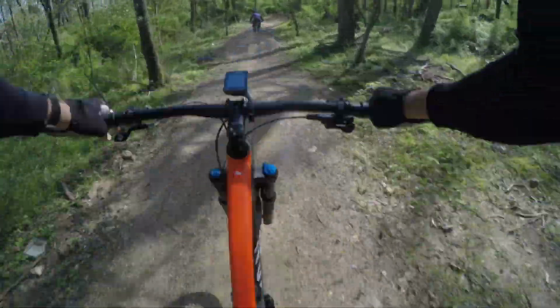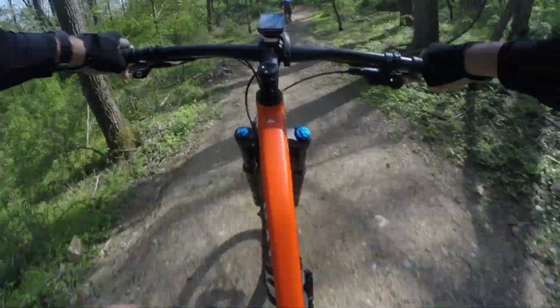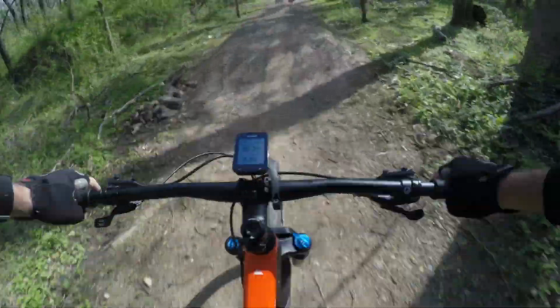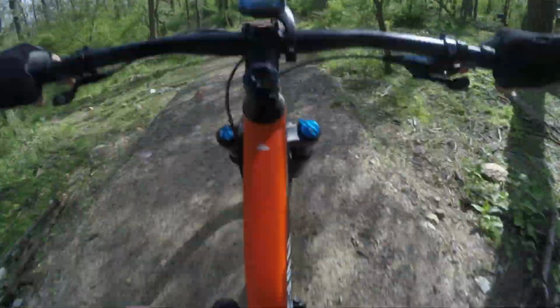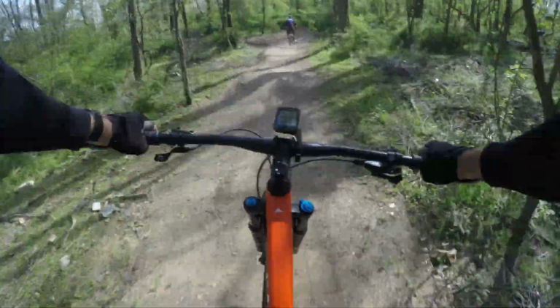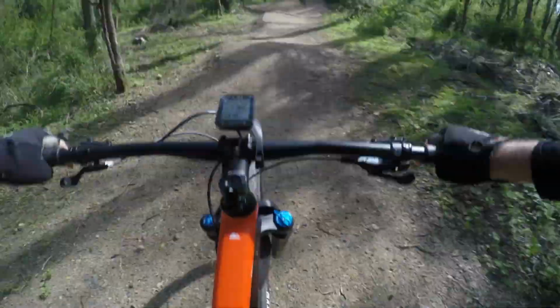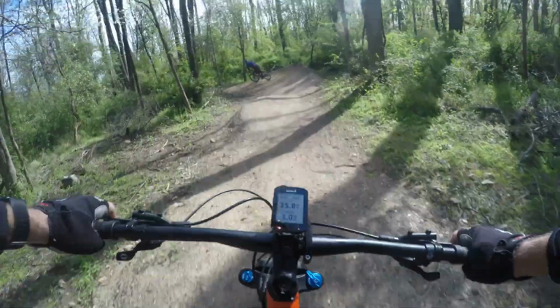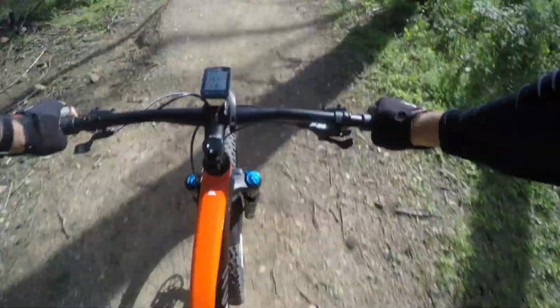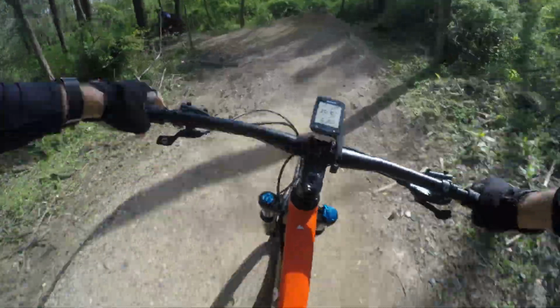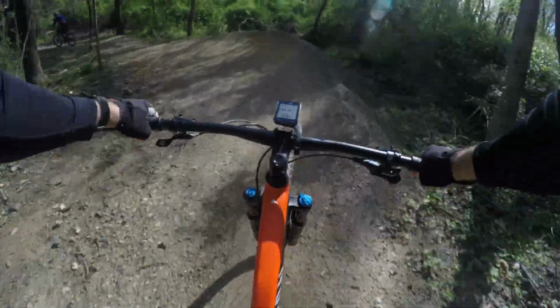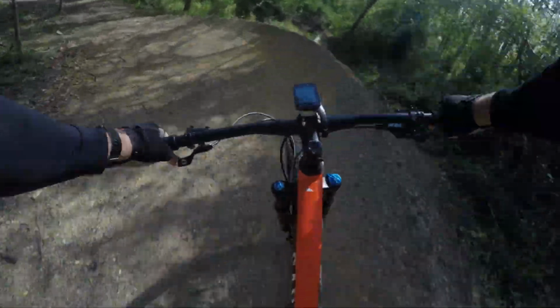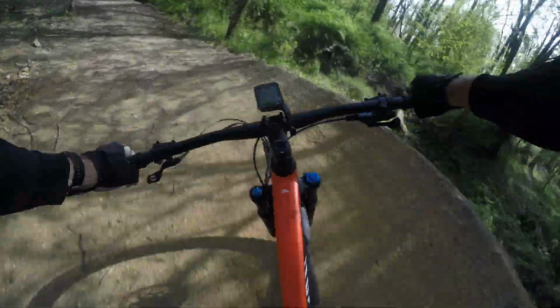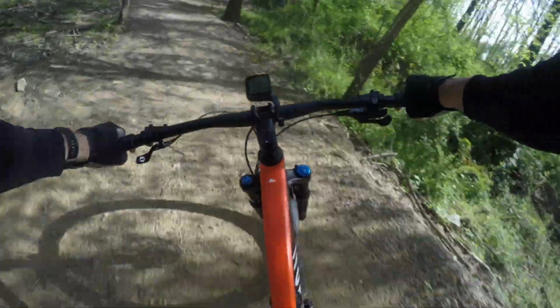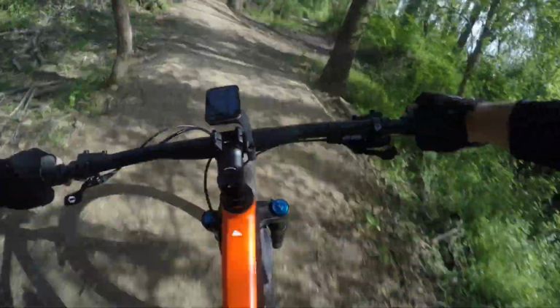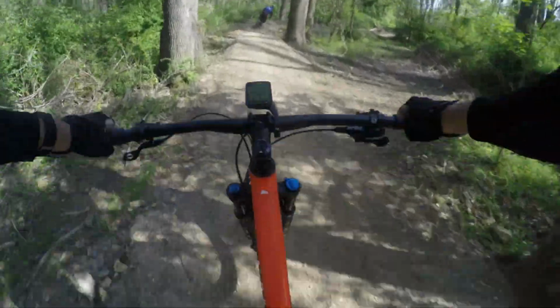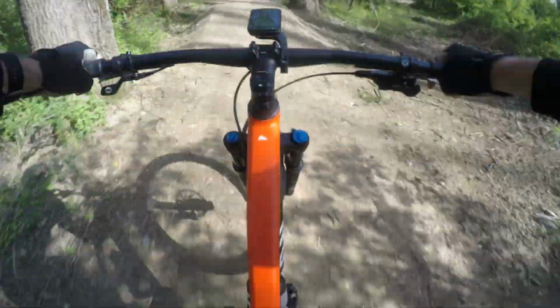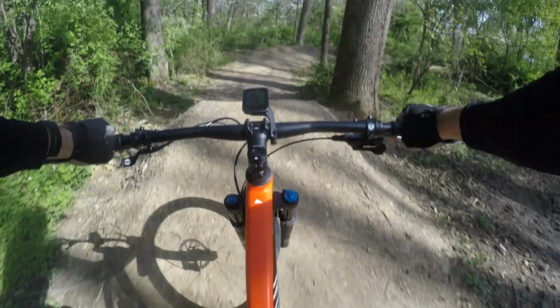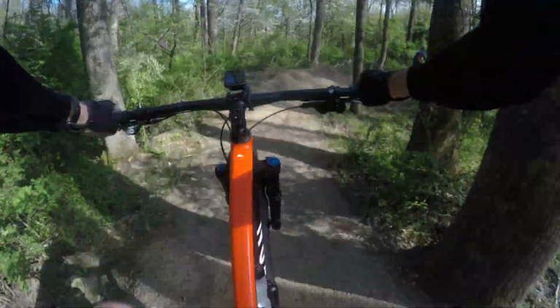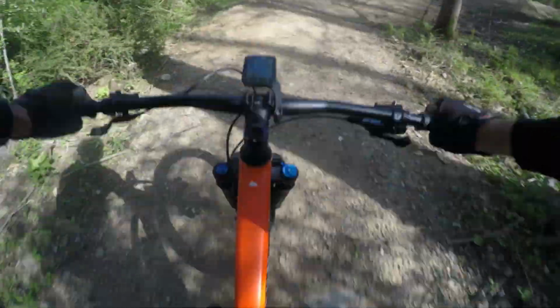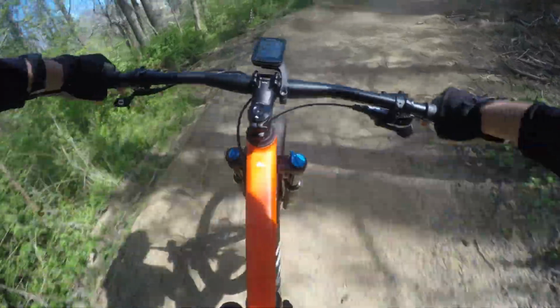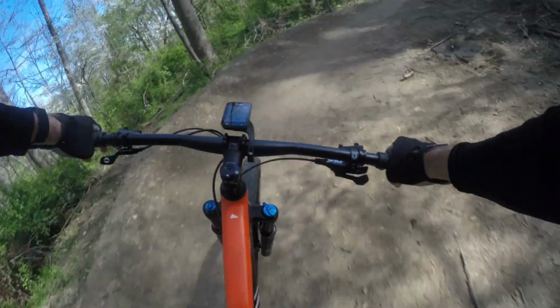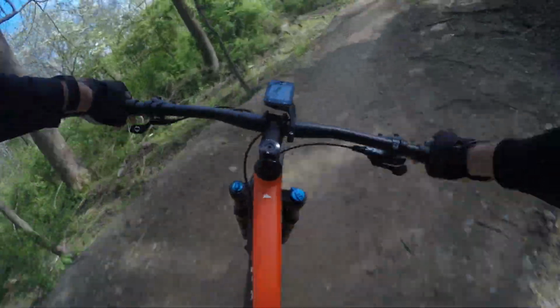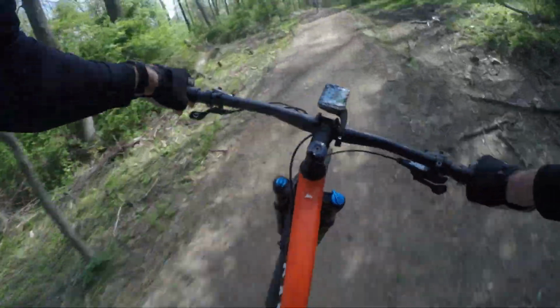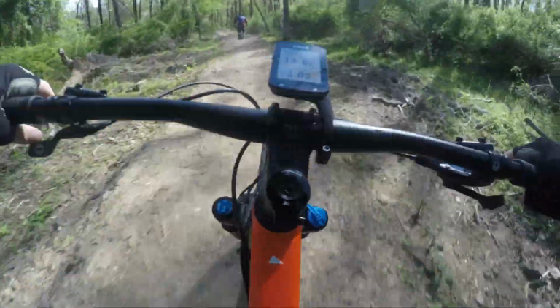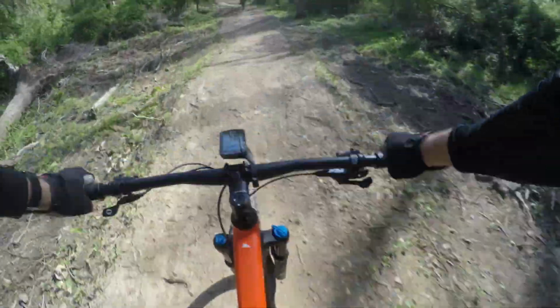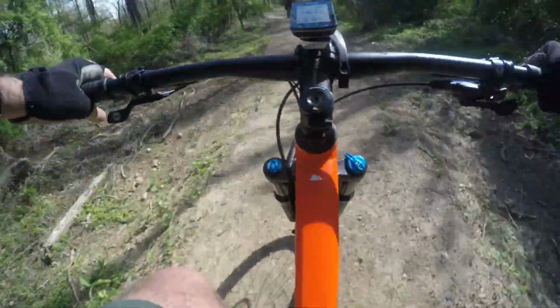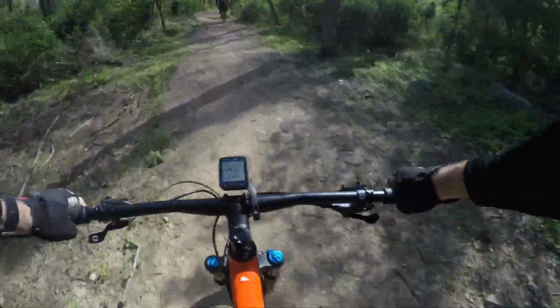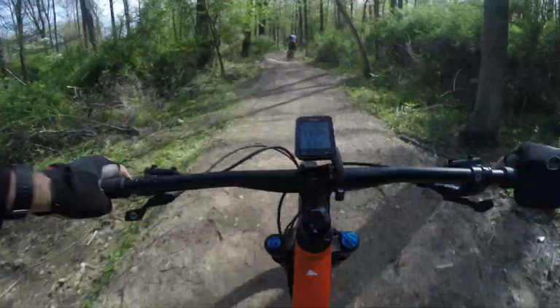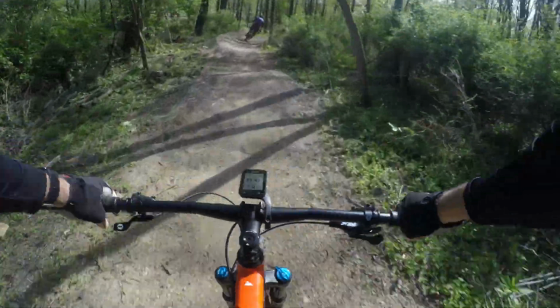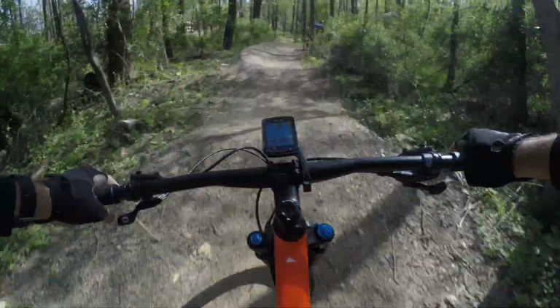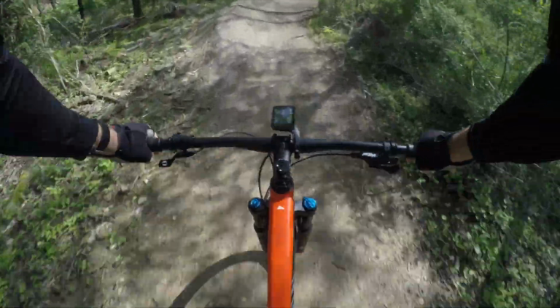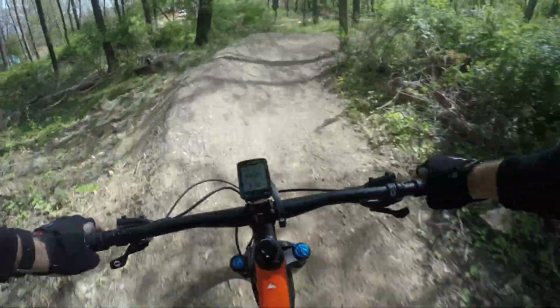The trail system doesn't officially open for a few weeks. They're still making some fine adjustments on some of the trails and jumps. But it's very promising — can't wait to see how this thing is when it's ready to go.